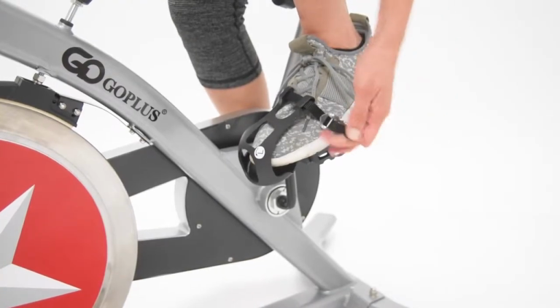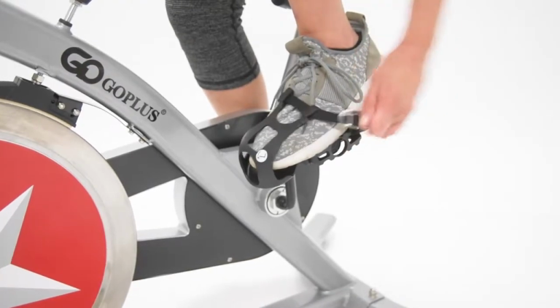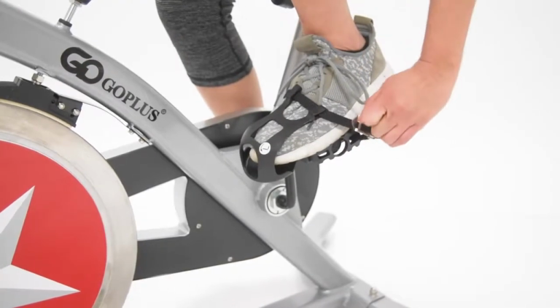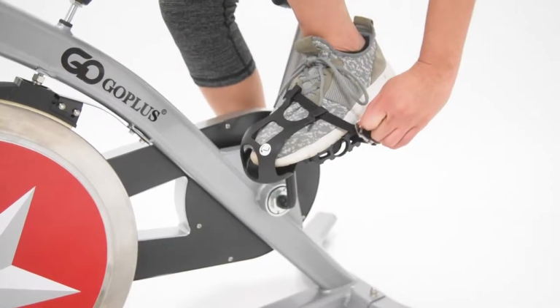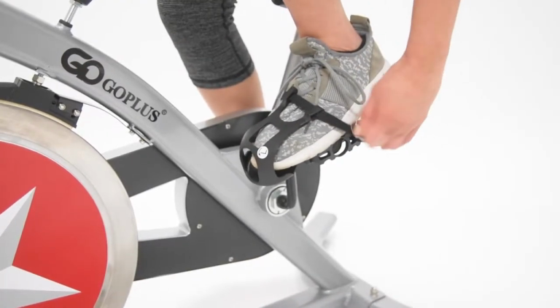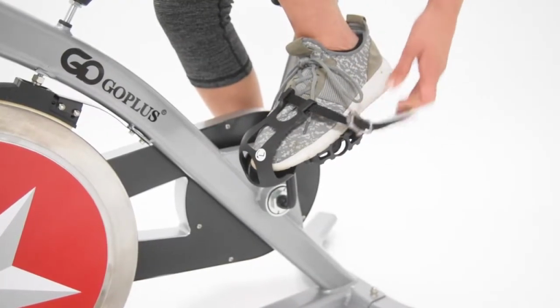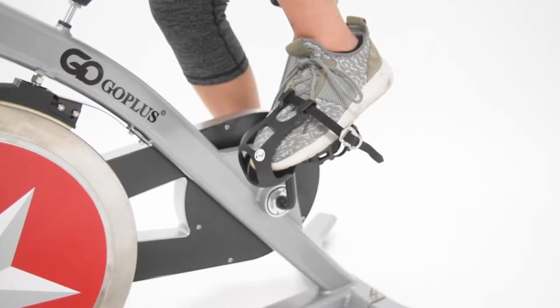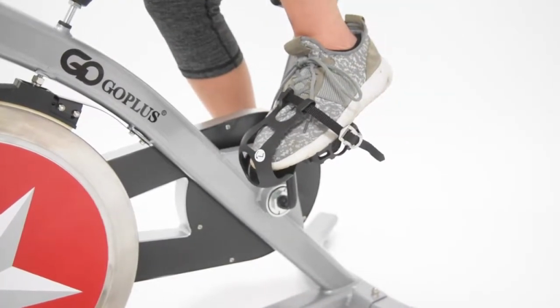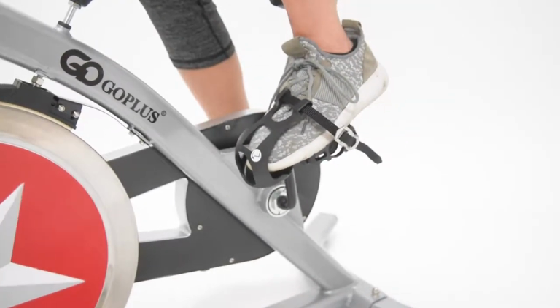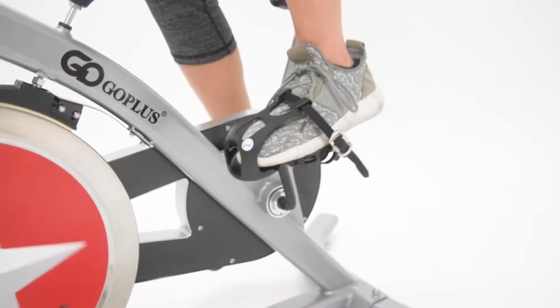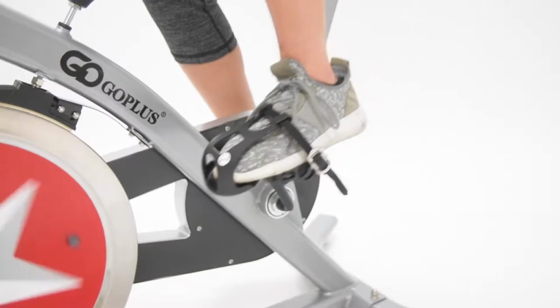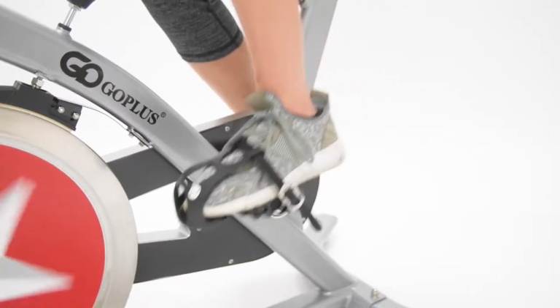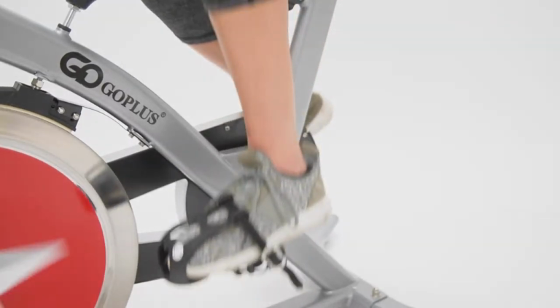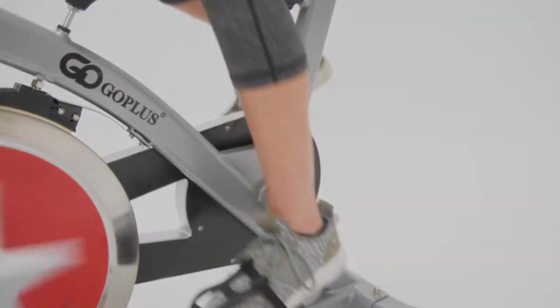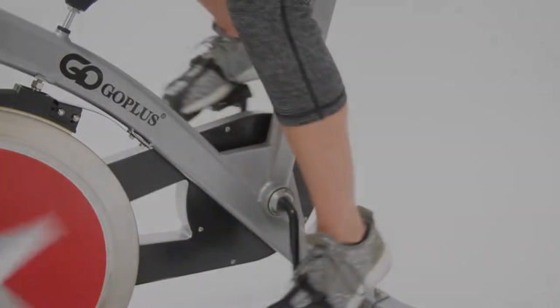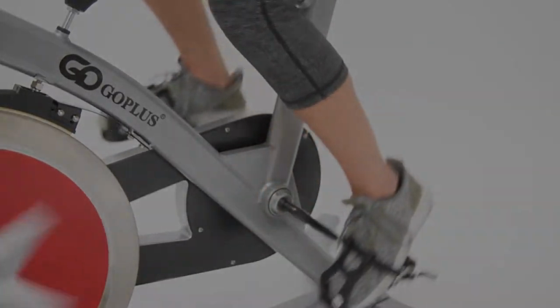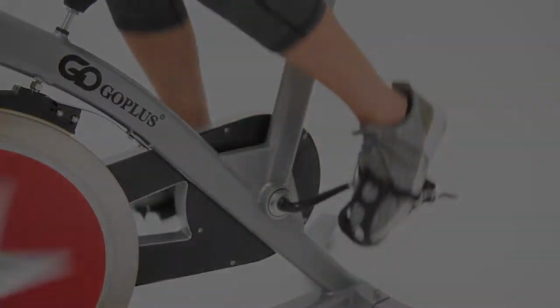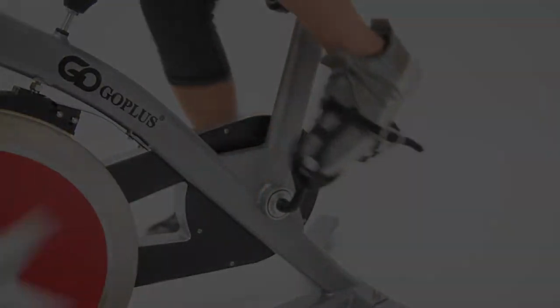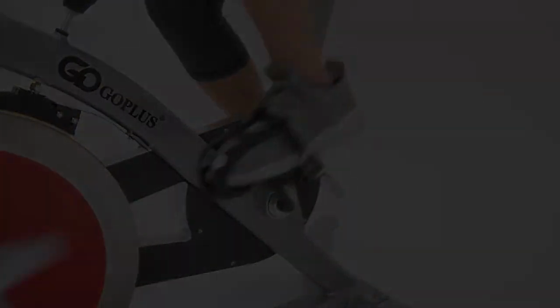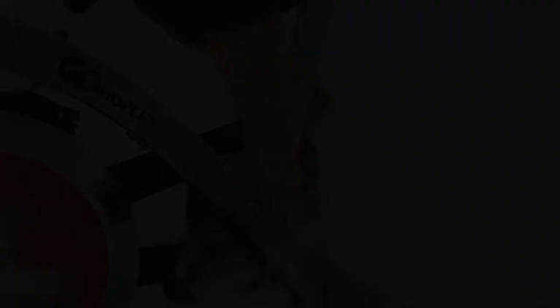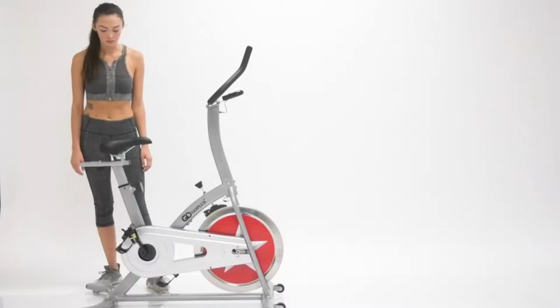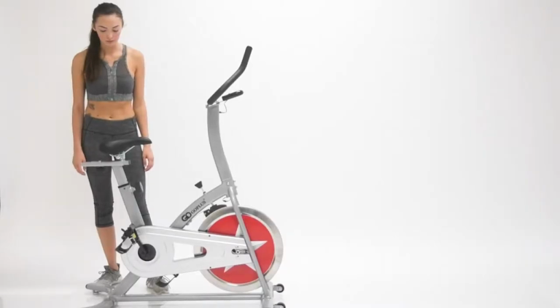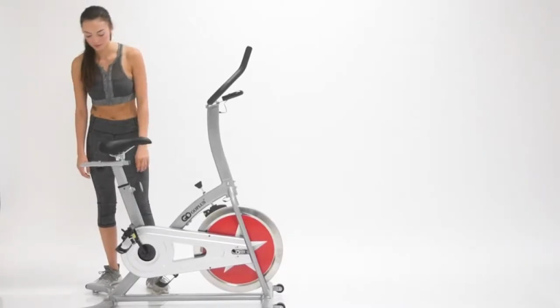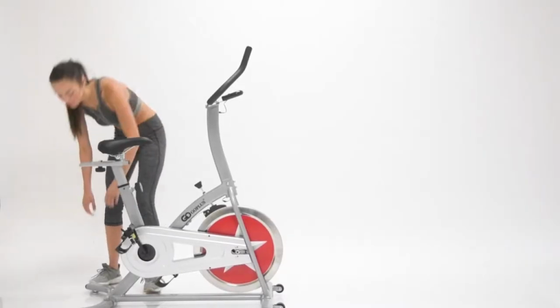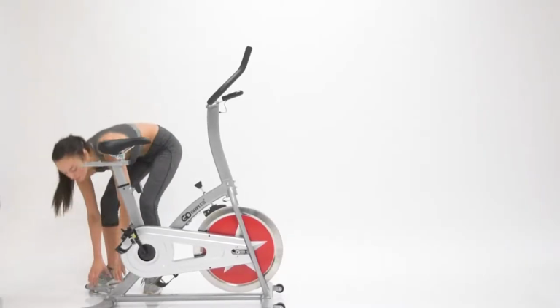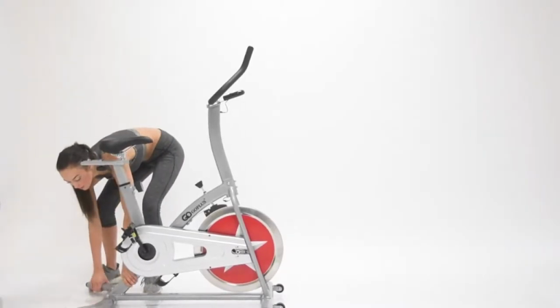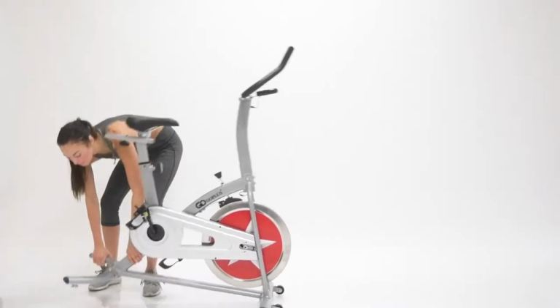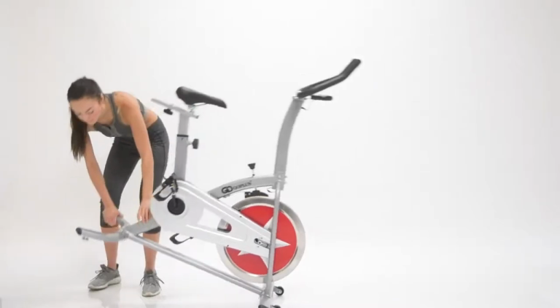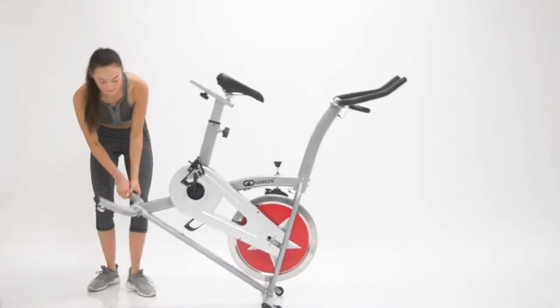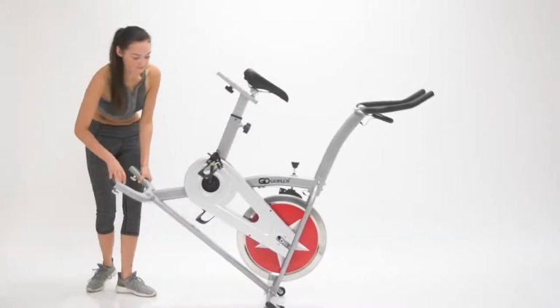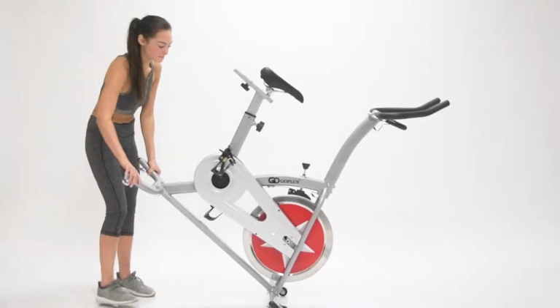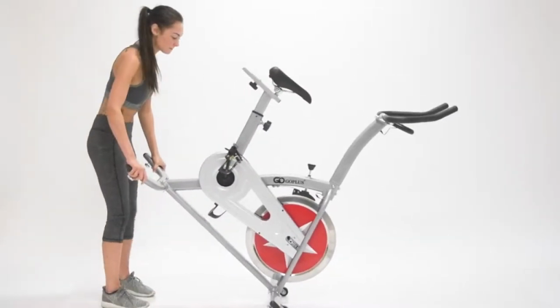Rigid alloy closed-toed bike pedals for comfort and safety. High-quality front wheels for easy transportation and mobility.